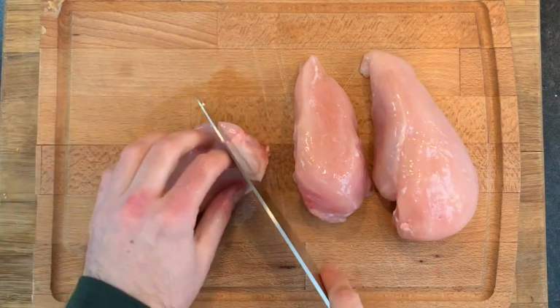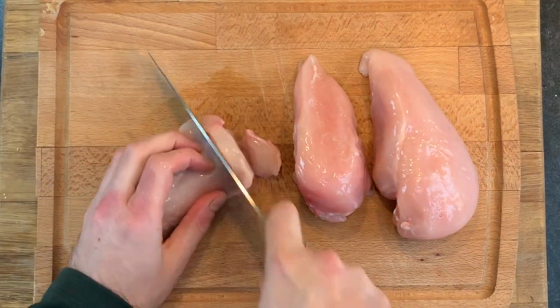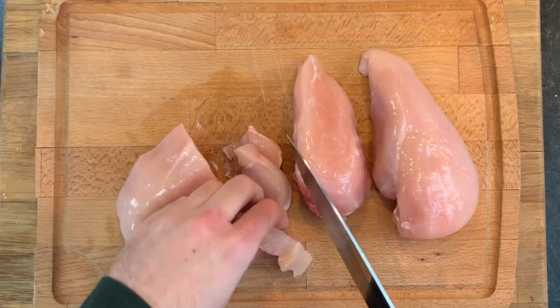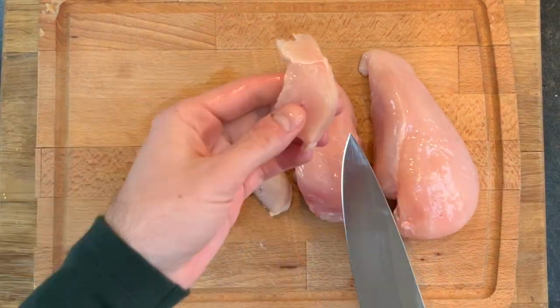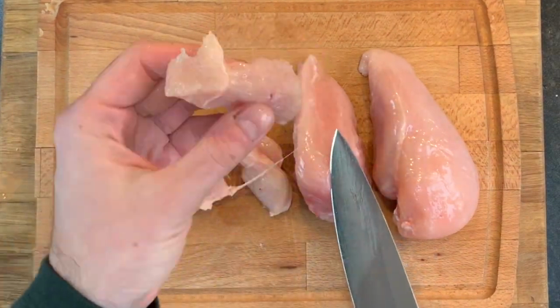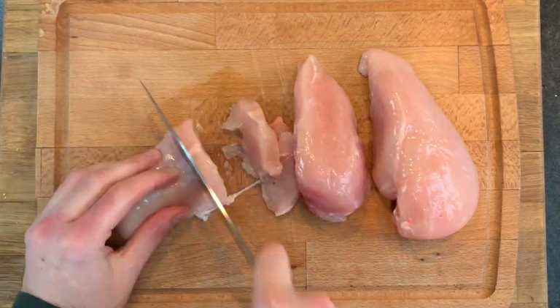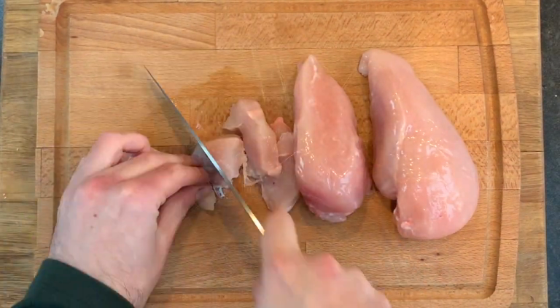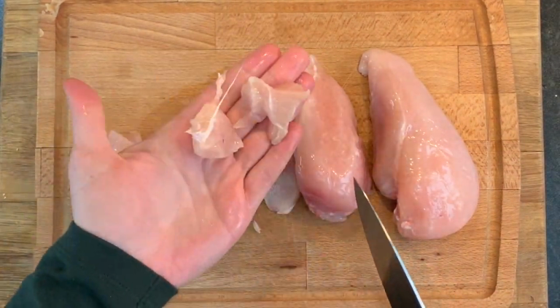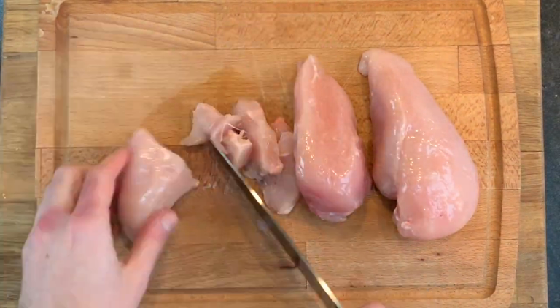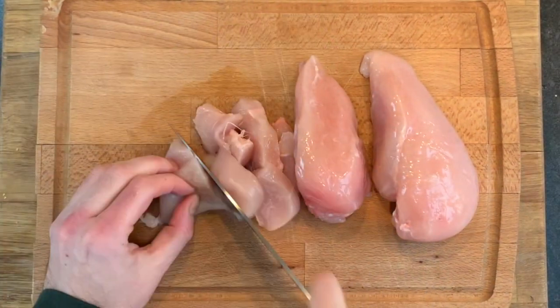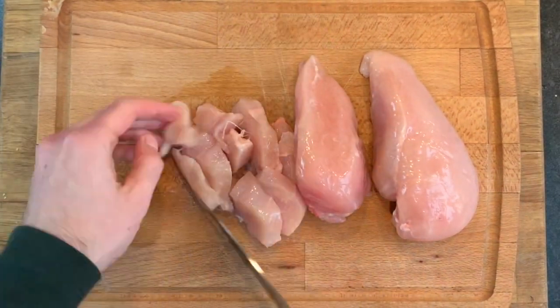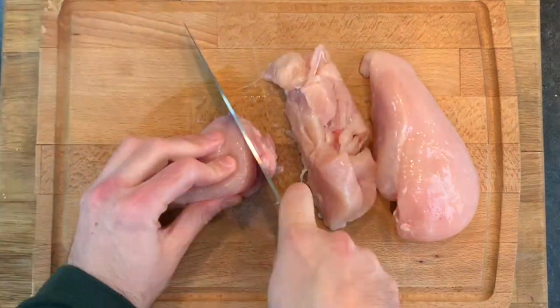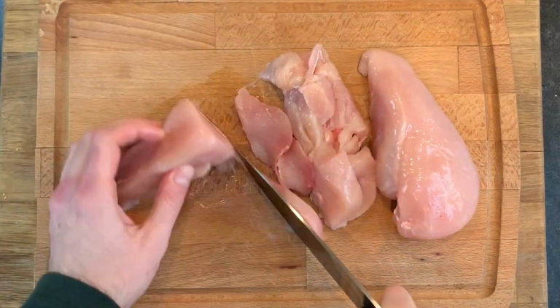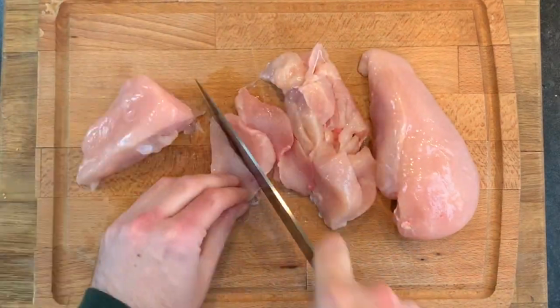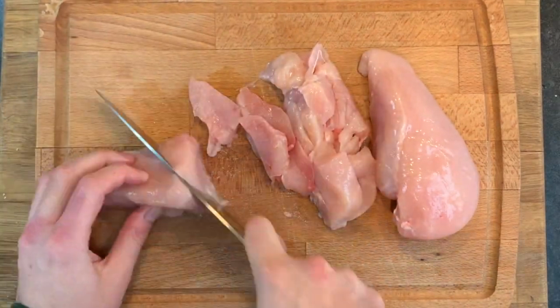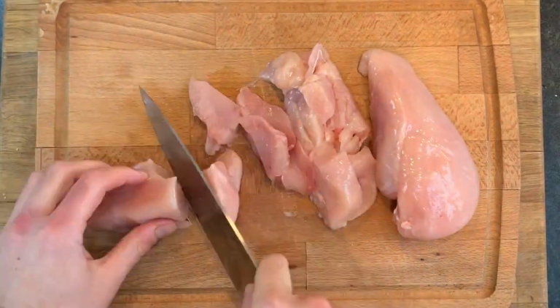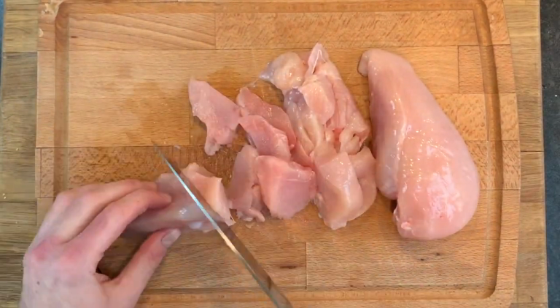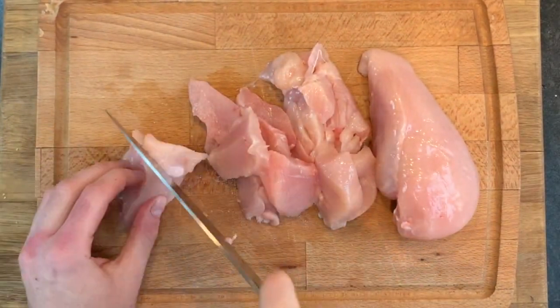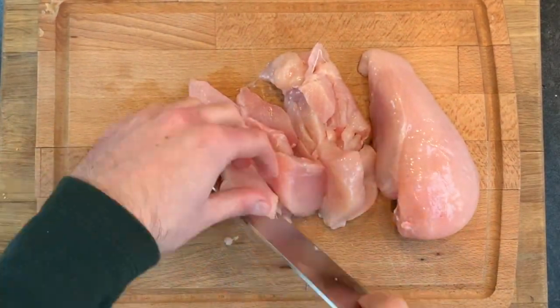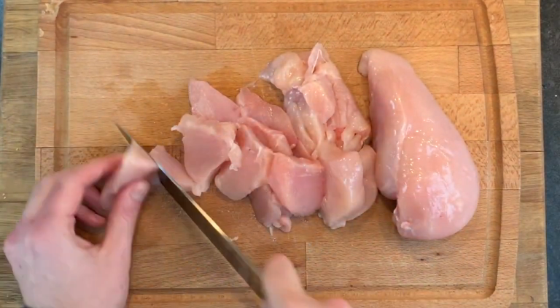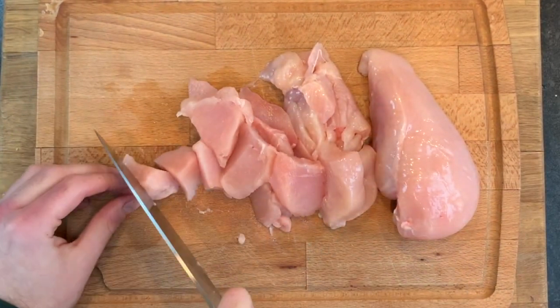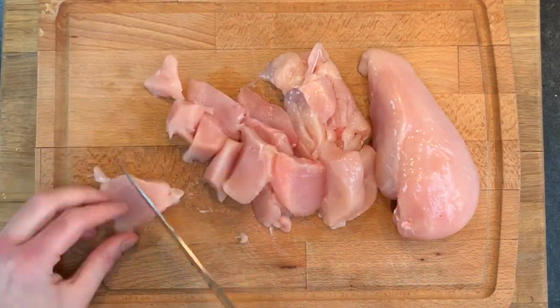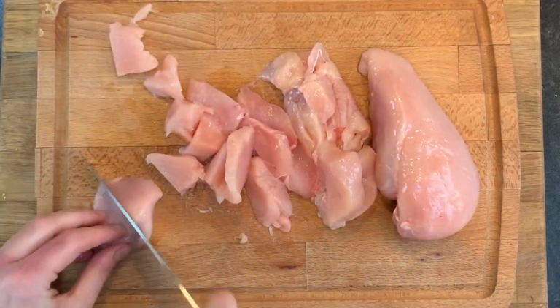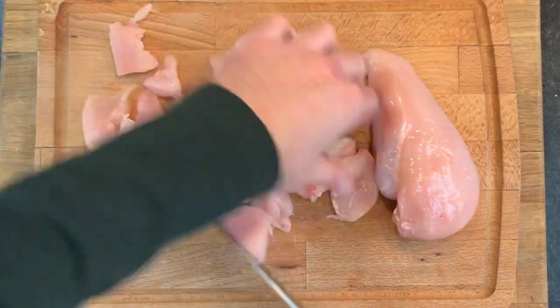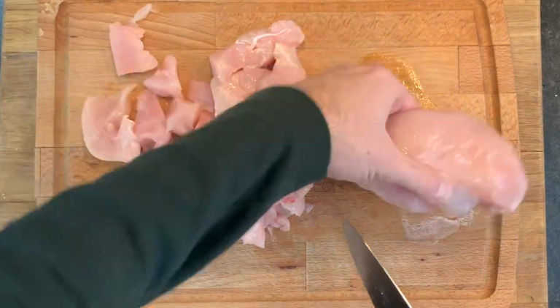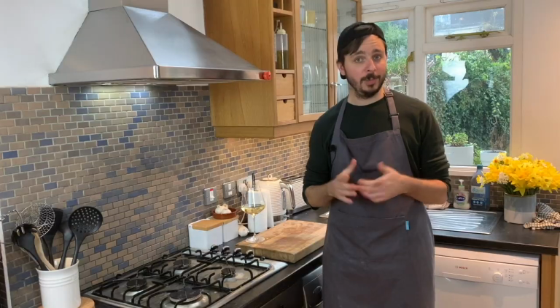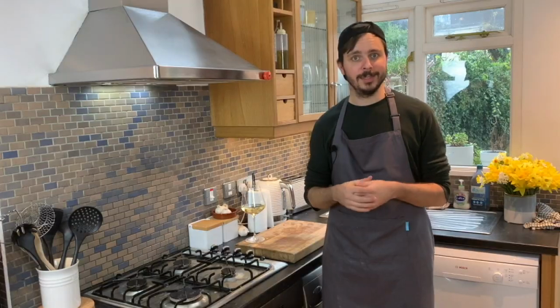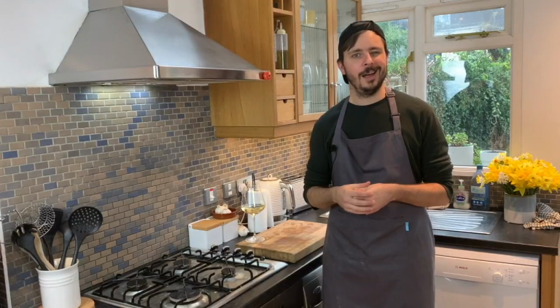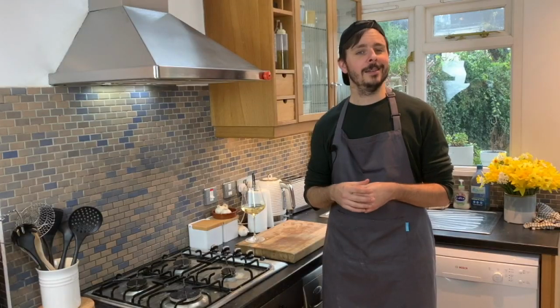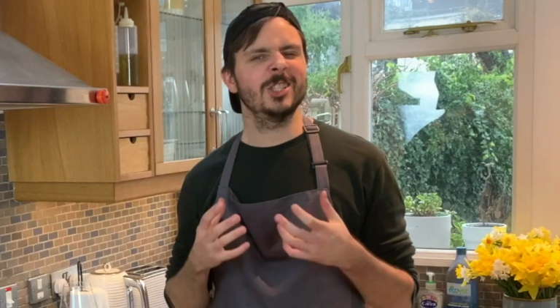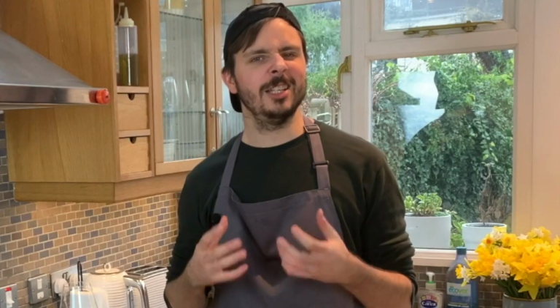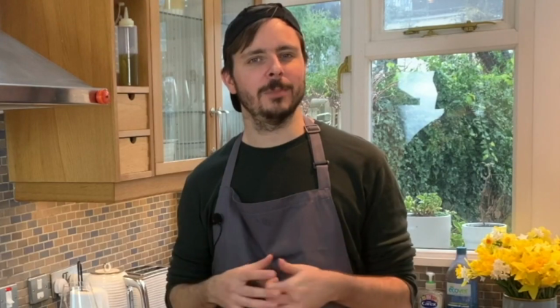We're gonna start off by getting our chicken out and cutting these into chunks. You can cut these up as chunky as you want or as thinly as you want — it's totally up to you. Personally, I like a nice chunky chicken breast.